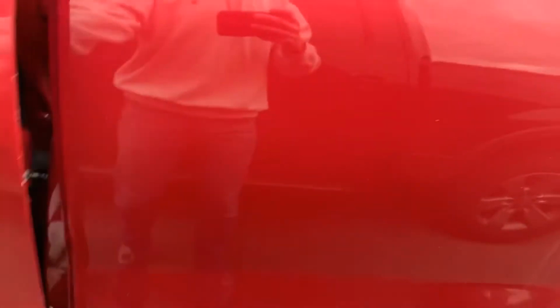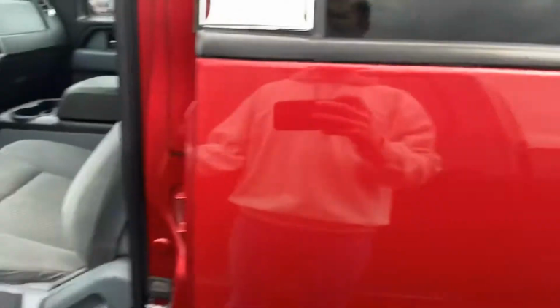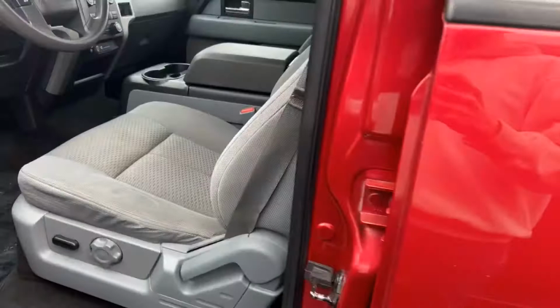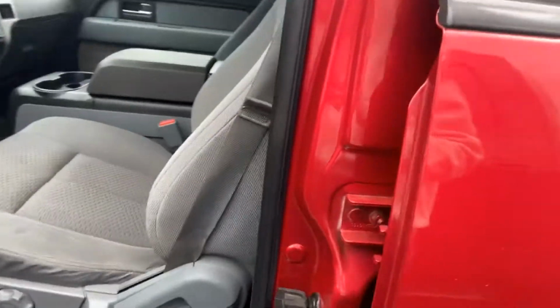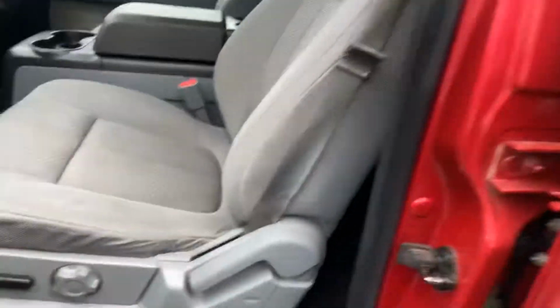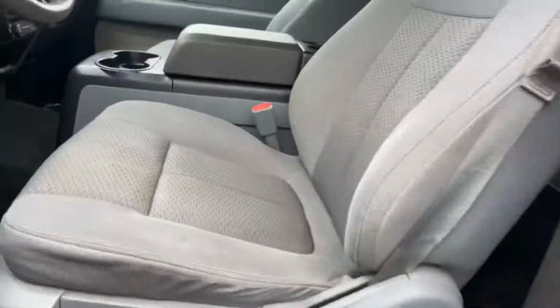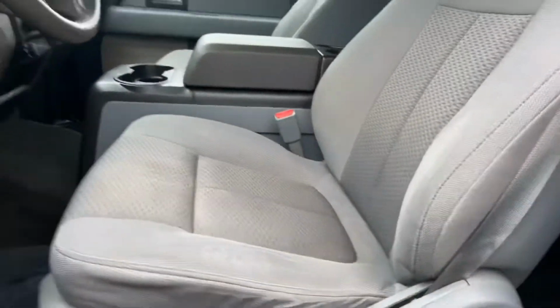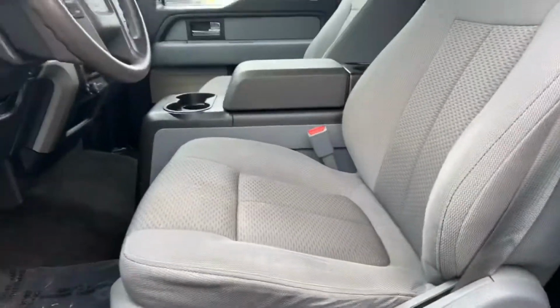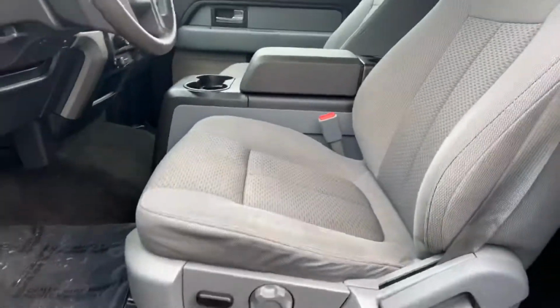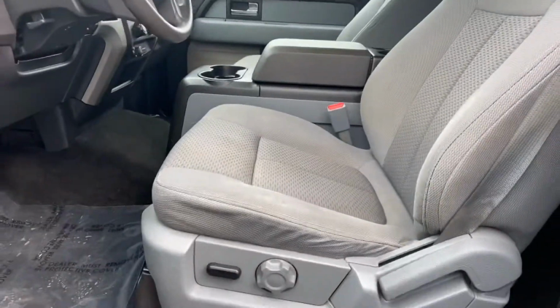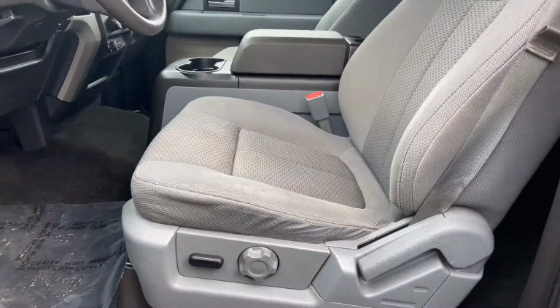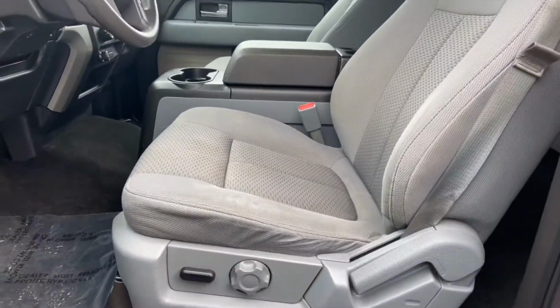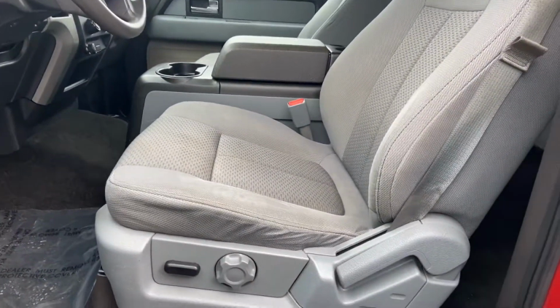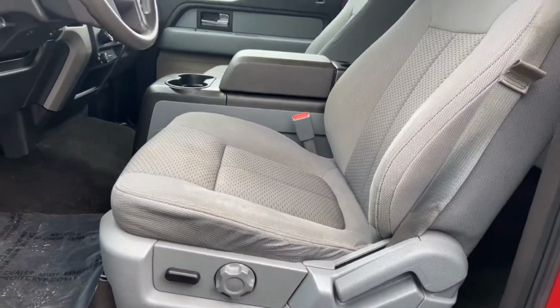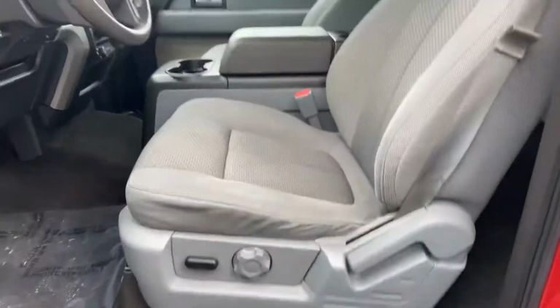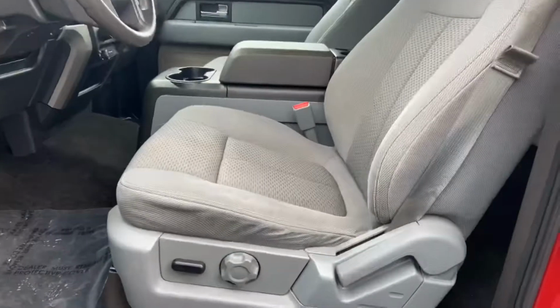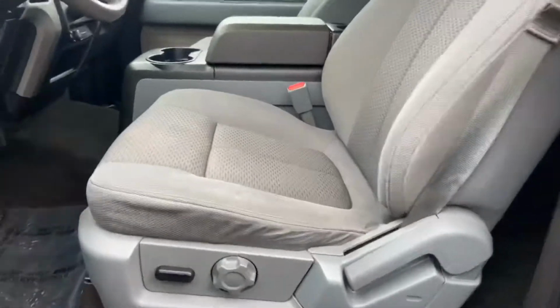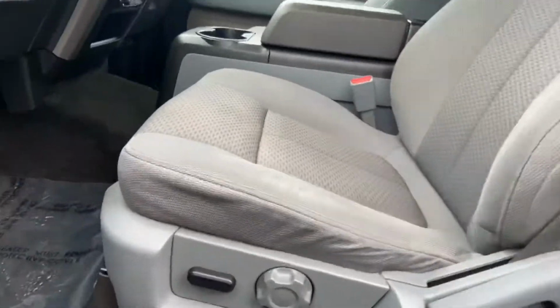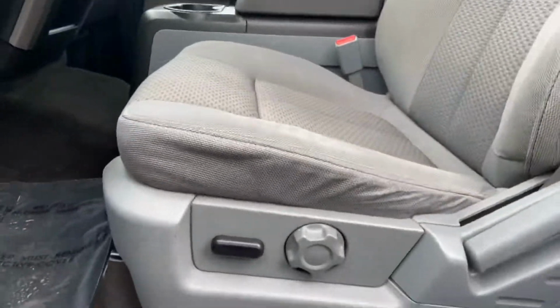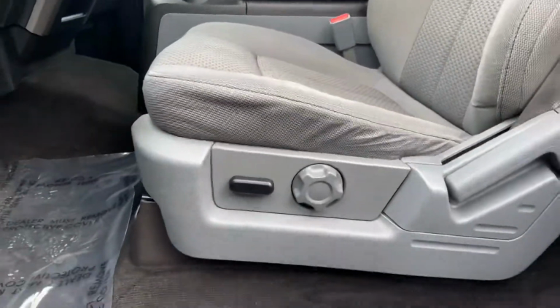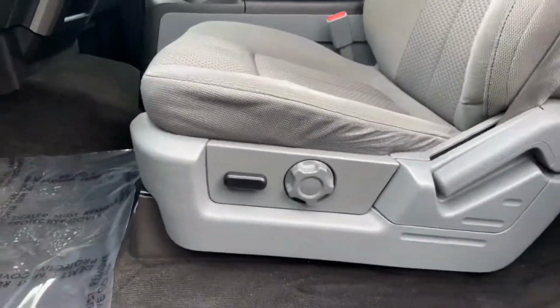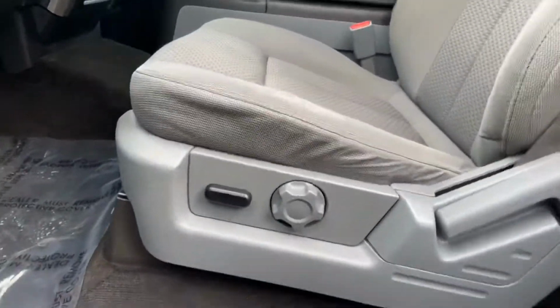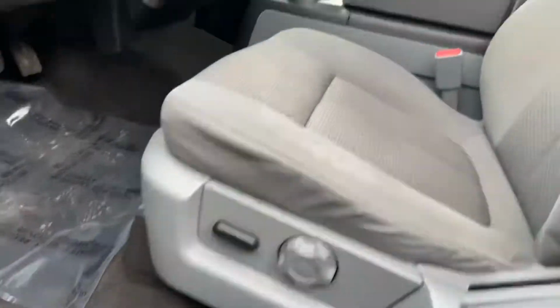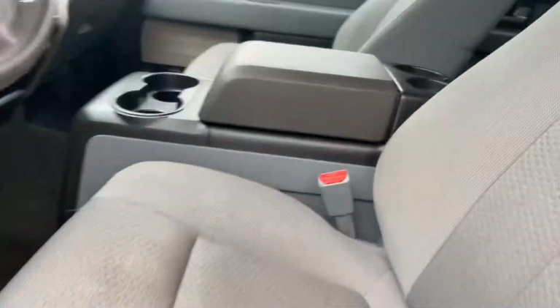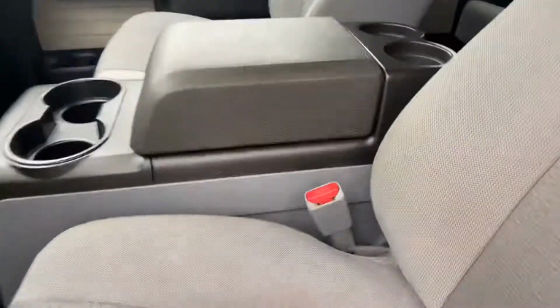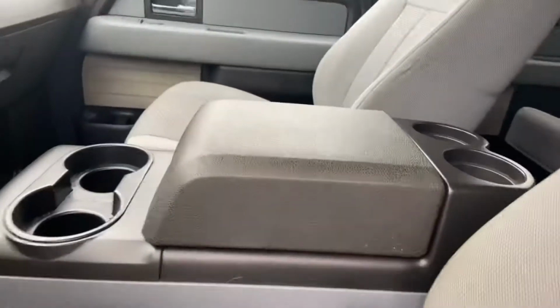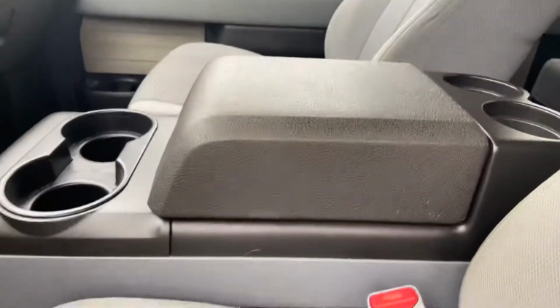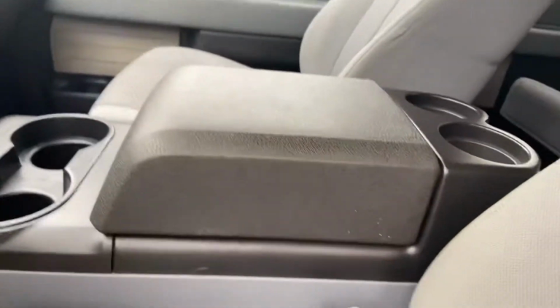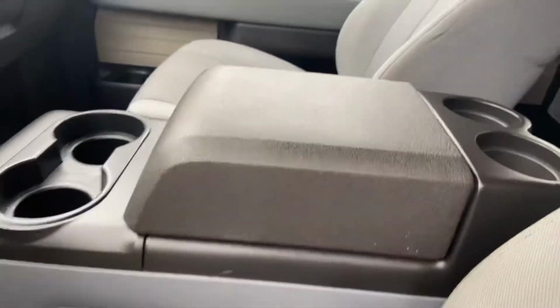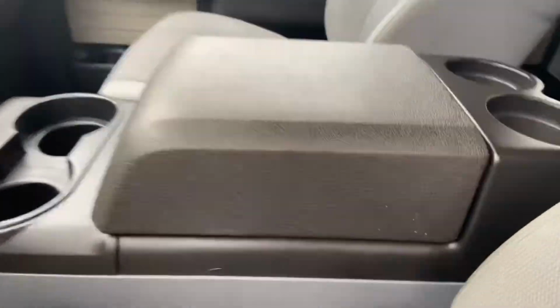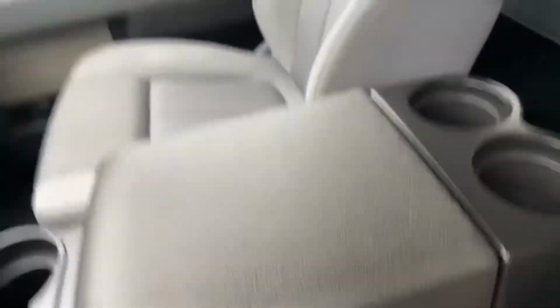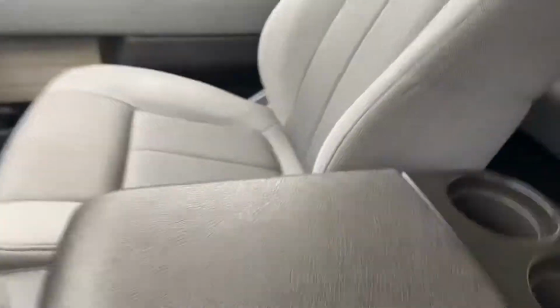So we take a peek inside. You do get the power driver's seat and the center console as well. I prefer that.